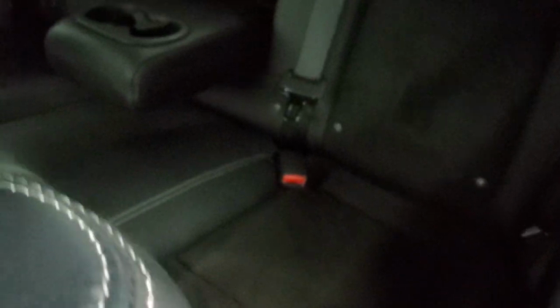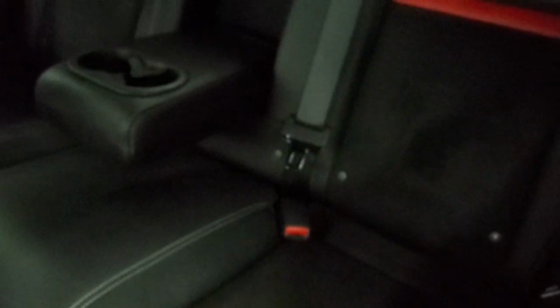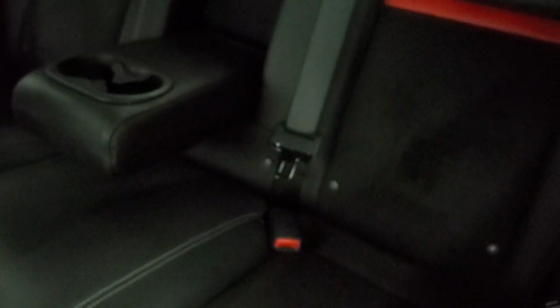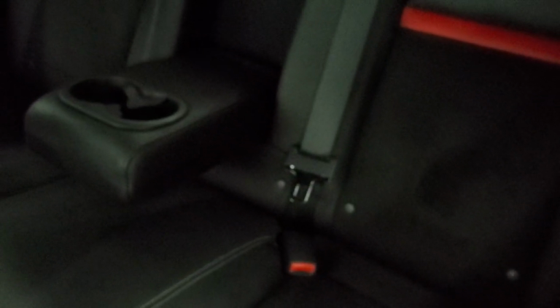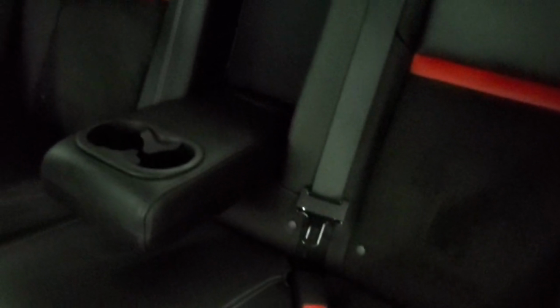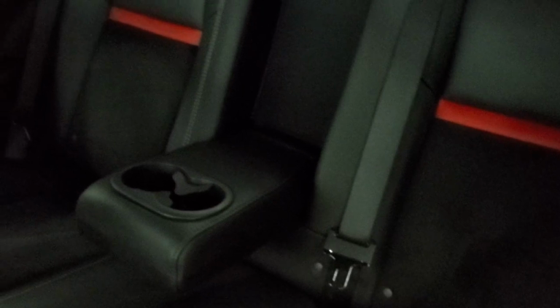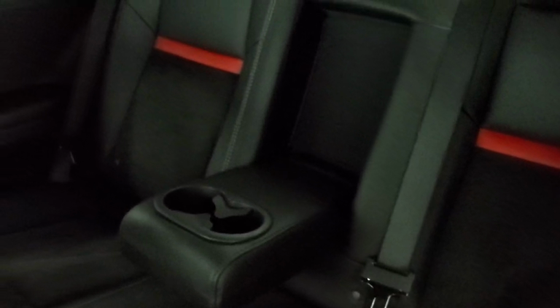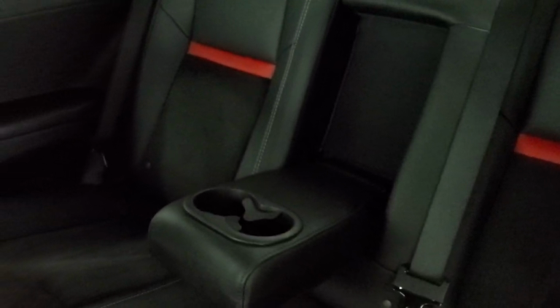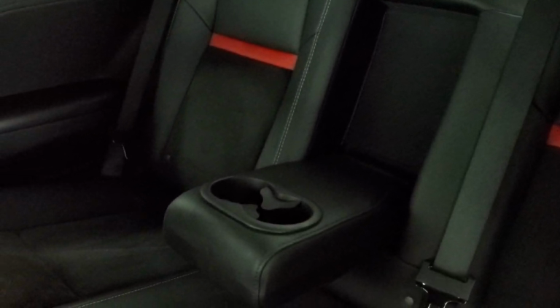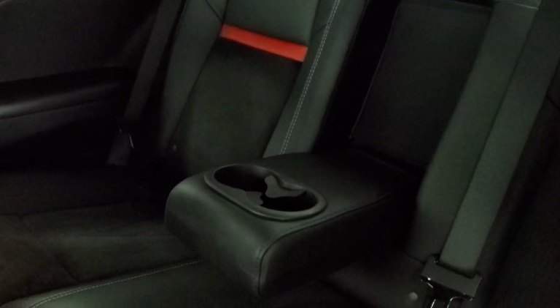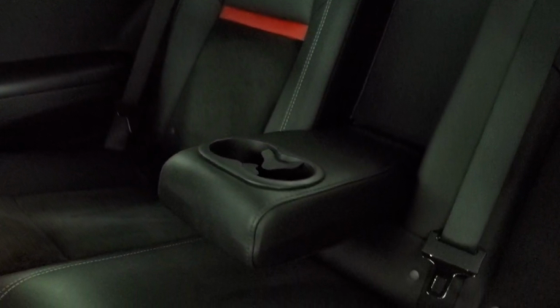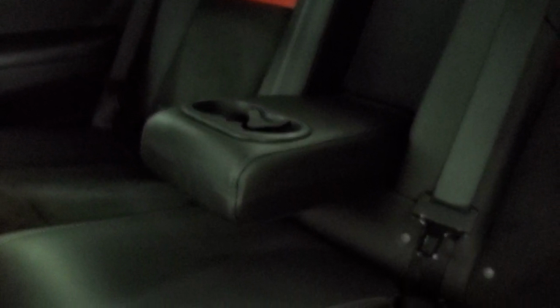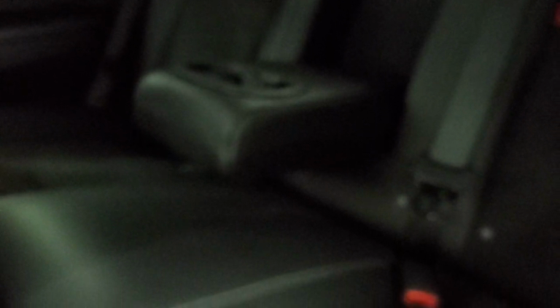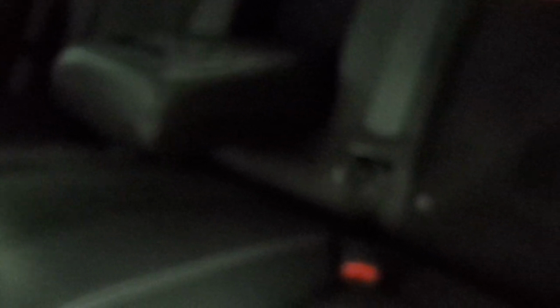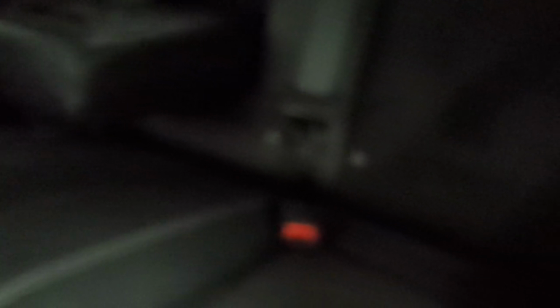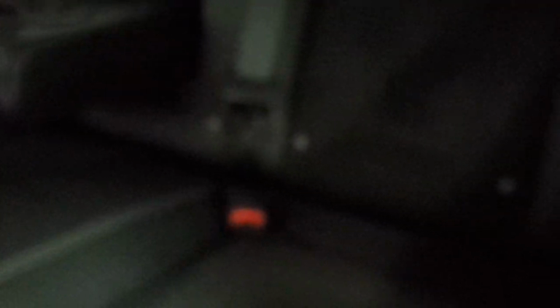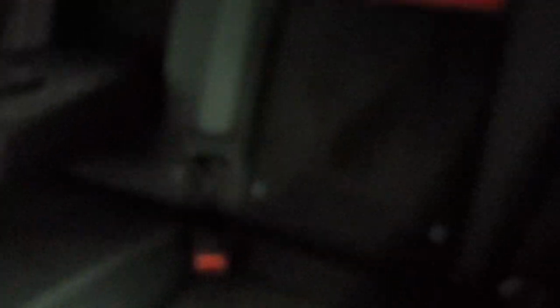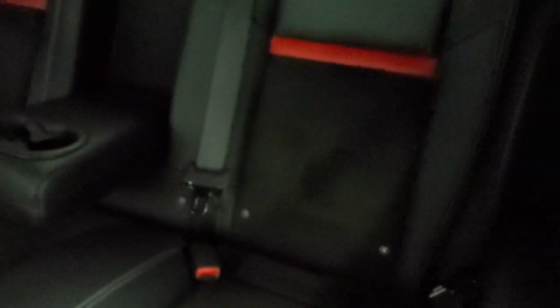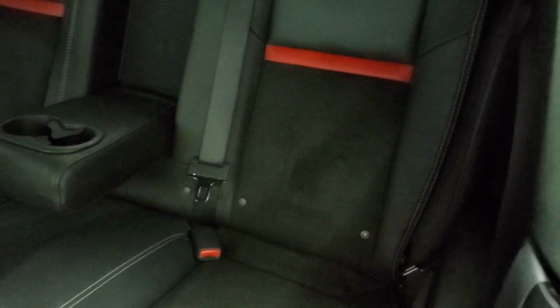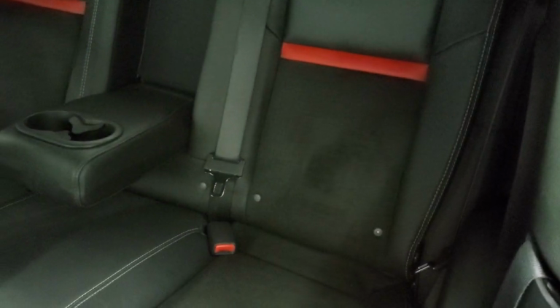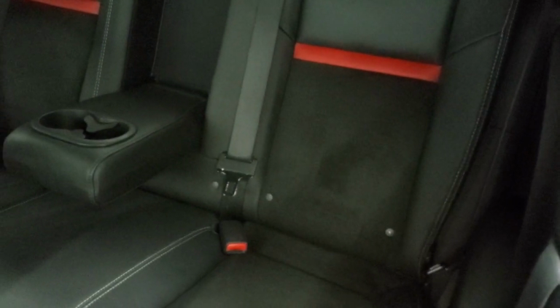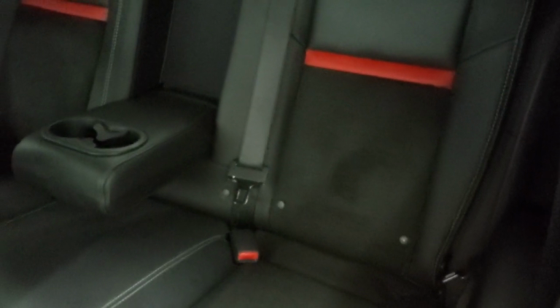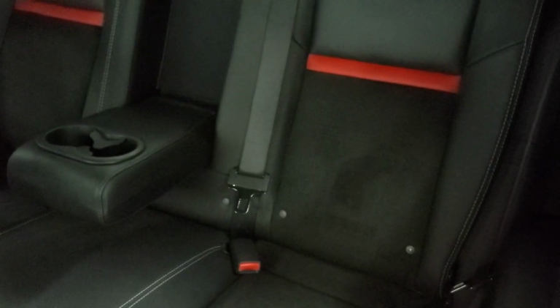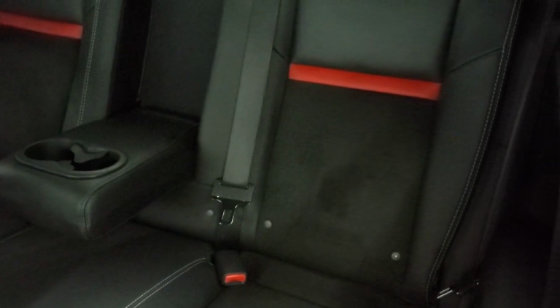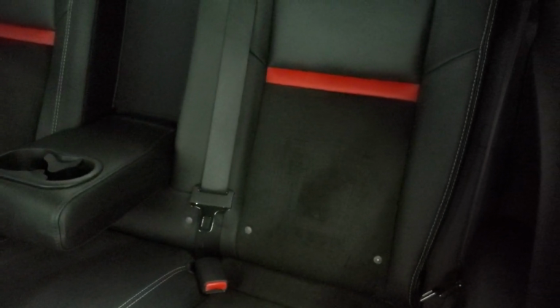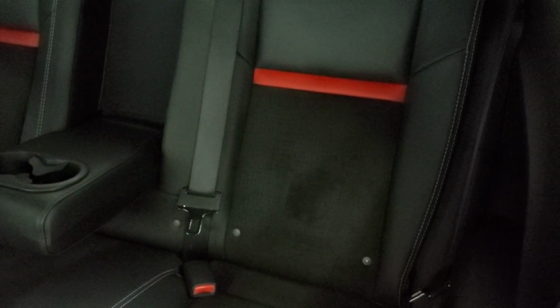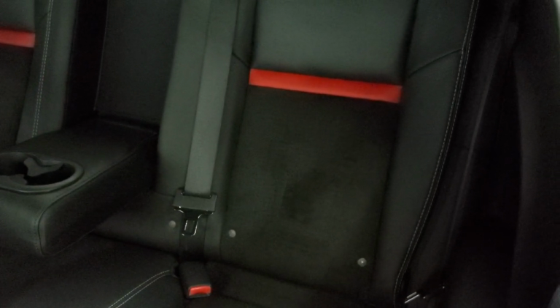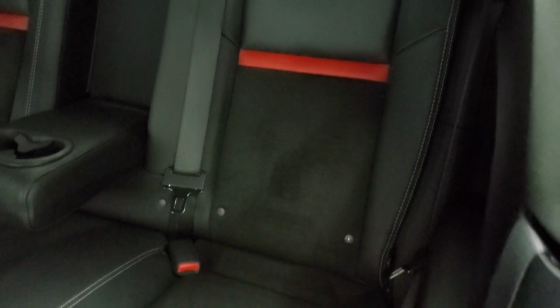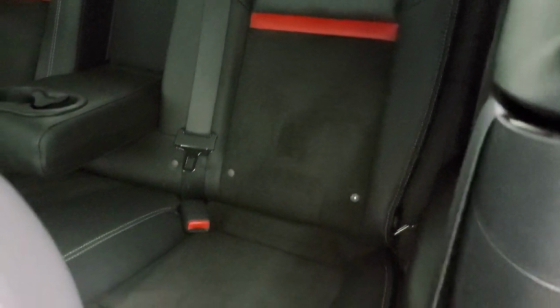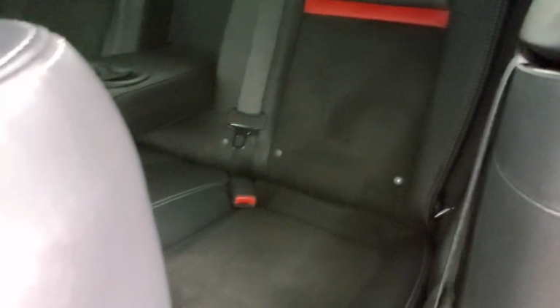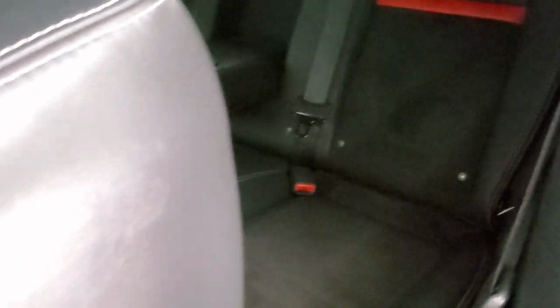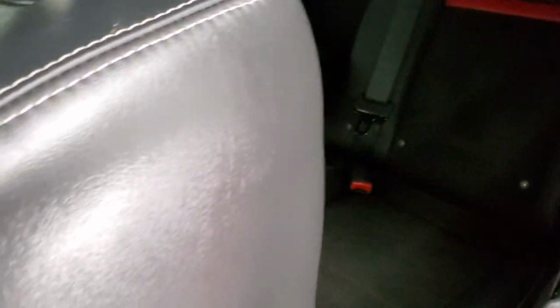The back seats are in nice condition as well — I didn't see any major rips or tears back there. You do get the LATCH child safety system for car seats, and those seats fold down for extra storage.